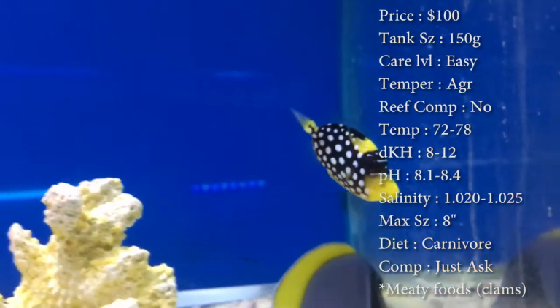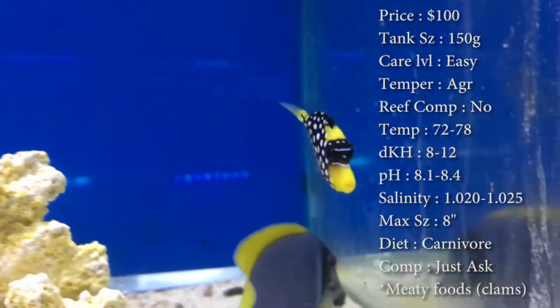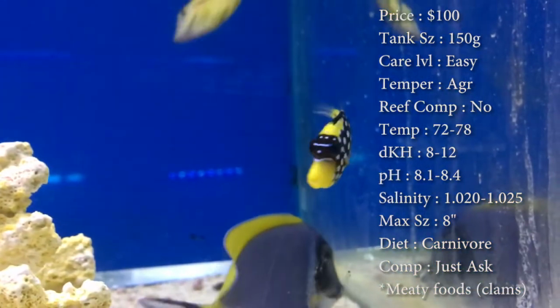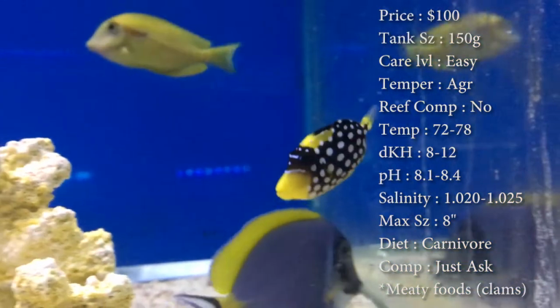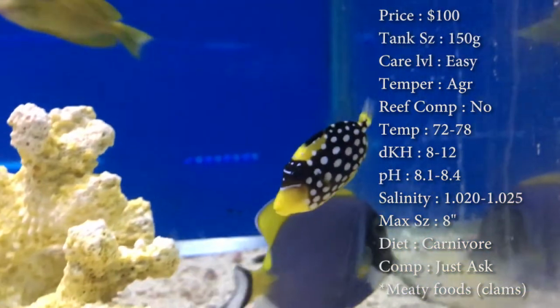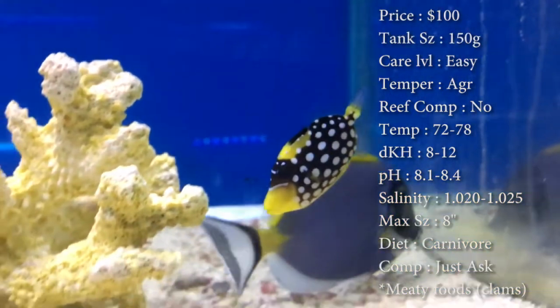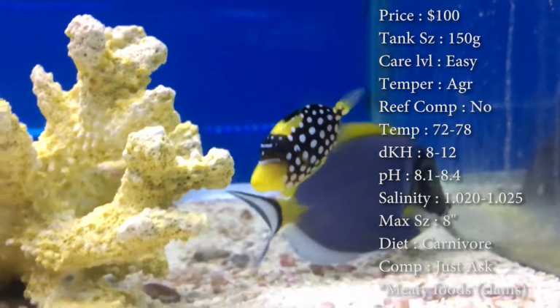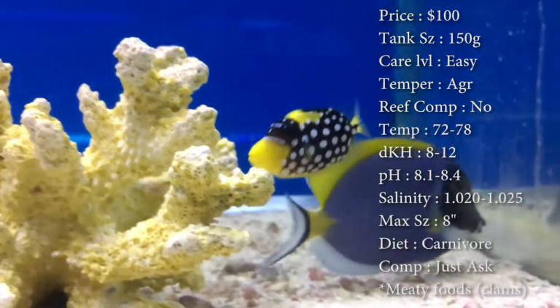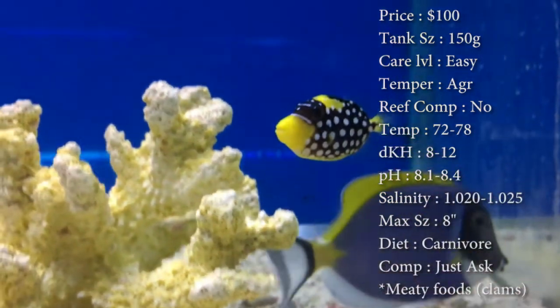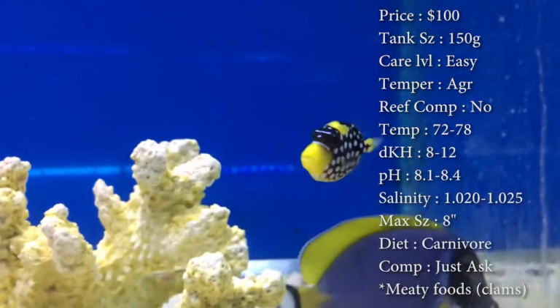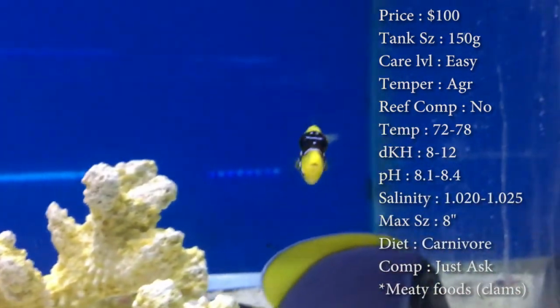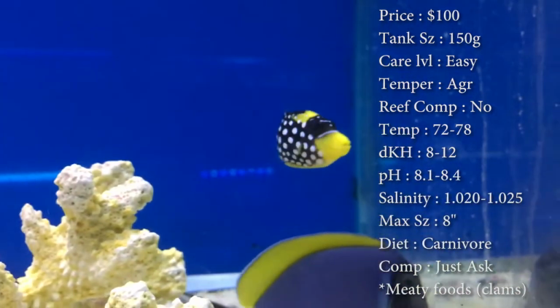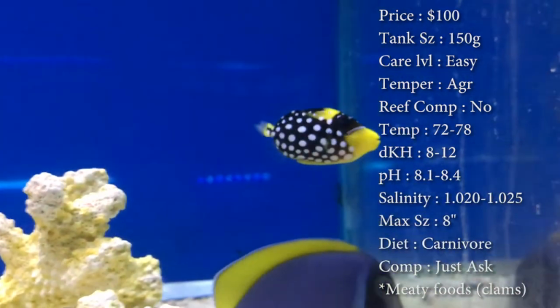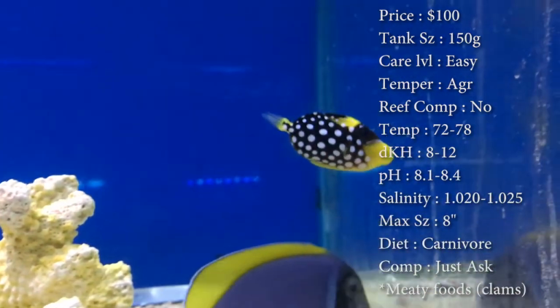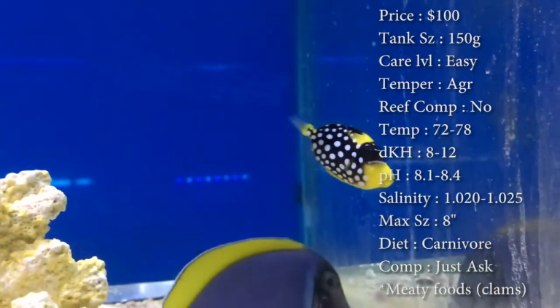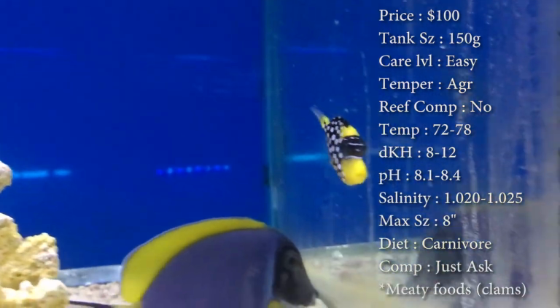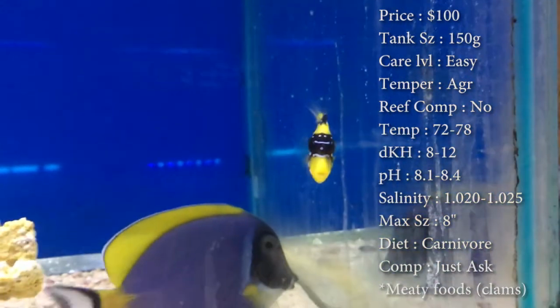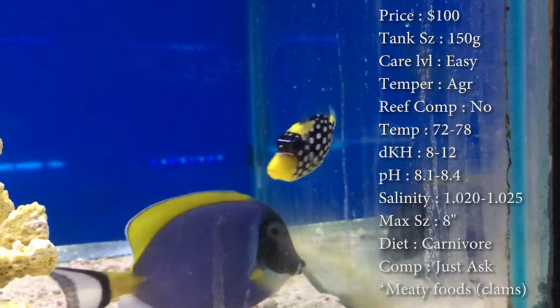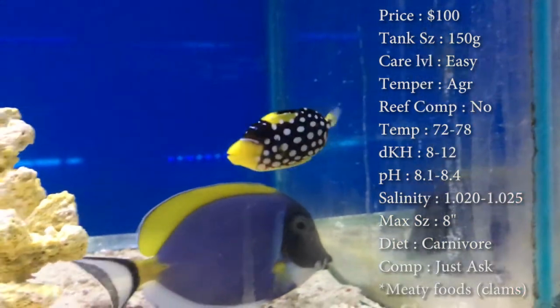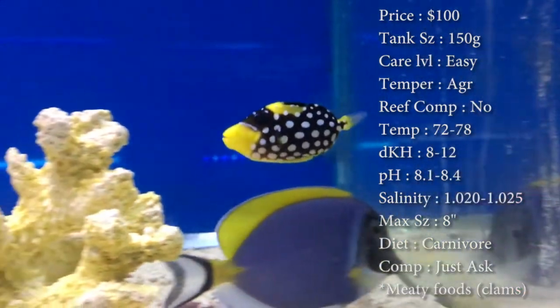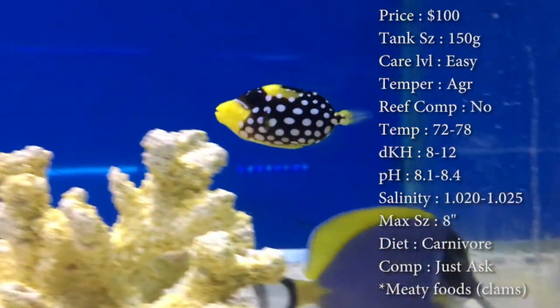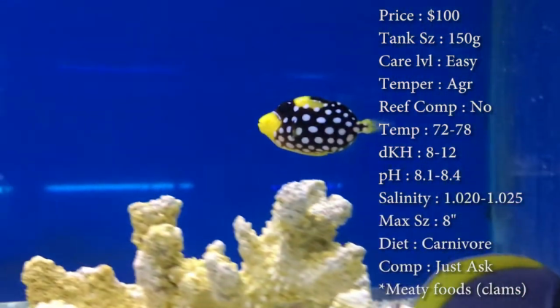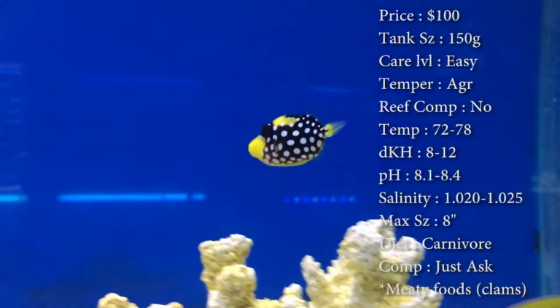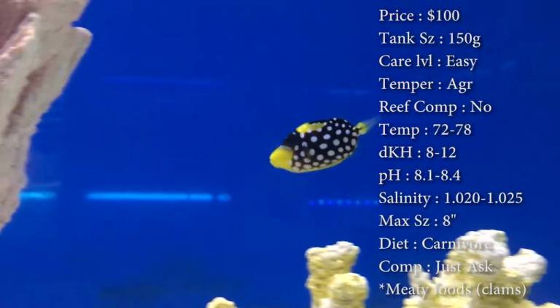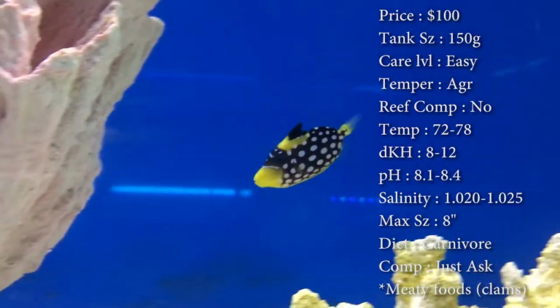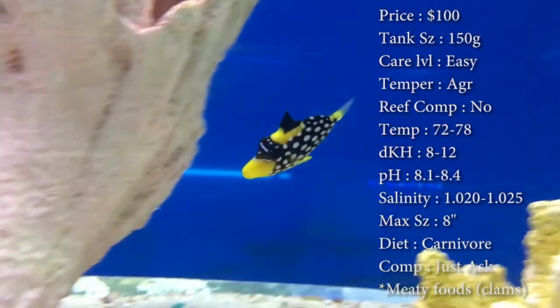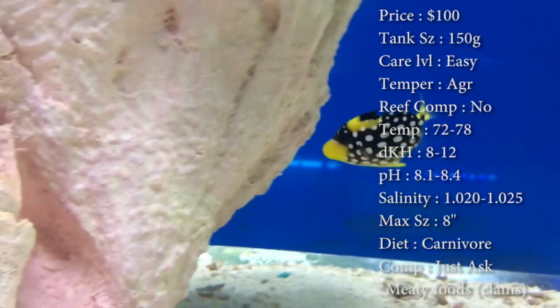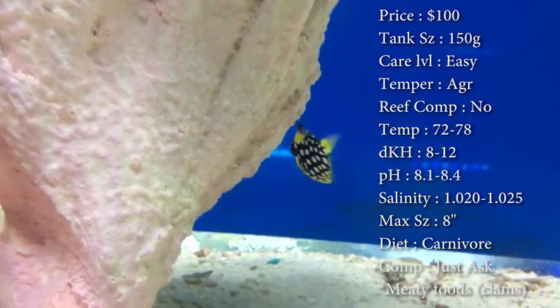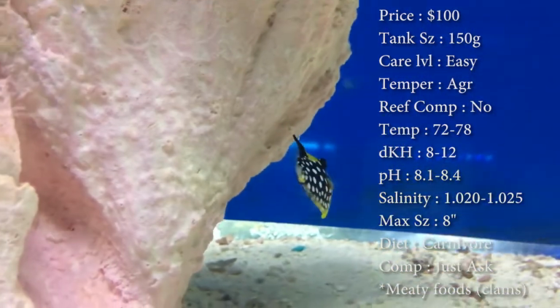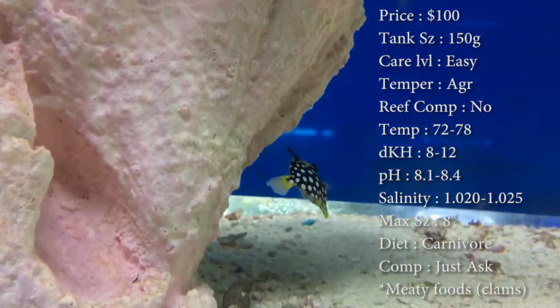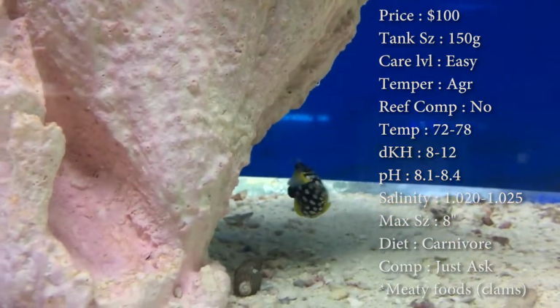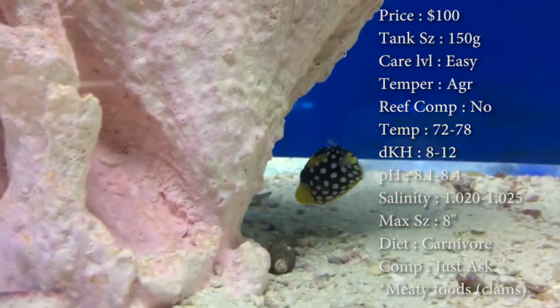Colors — real cool polka dots on them with the nice yellow details. Diet — they are carnivores. Make sure you're feeding them clams on a half shell, shrimp, squid, stuff like that. Needs something to really grind their teeth up because he has like legit teeth sticking out.